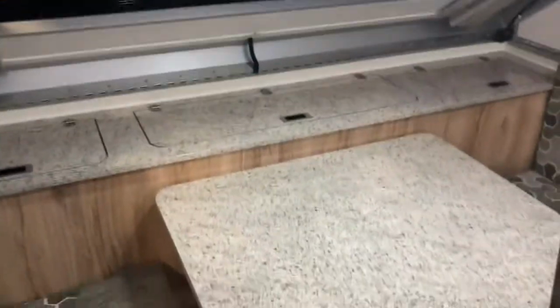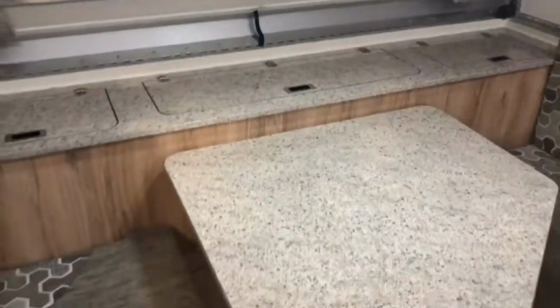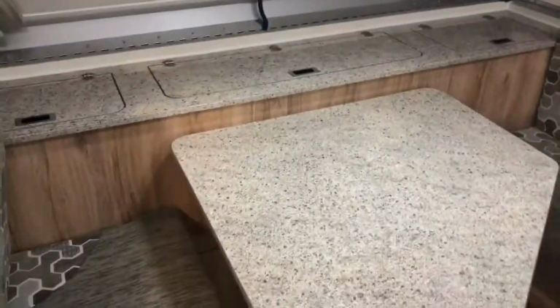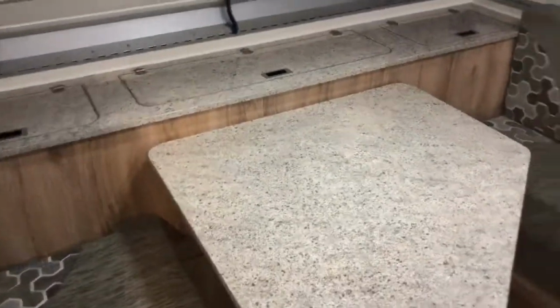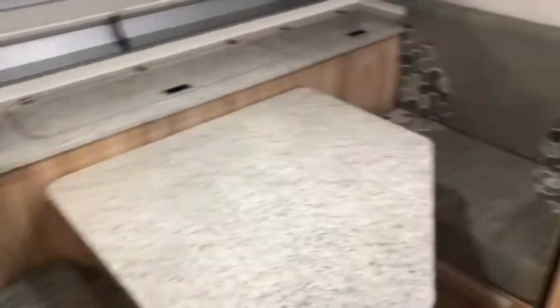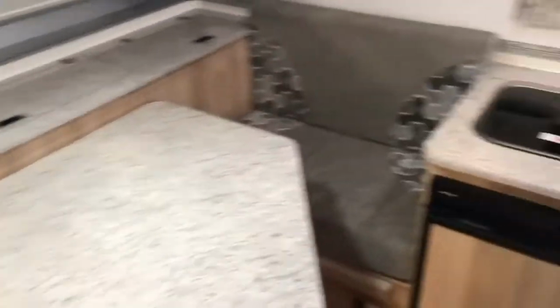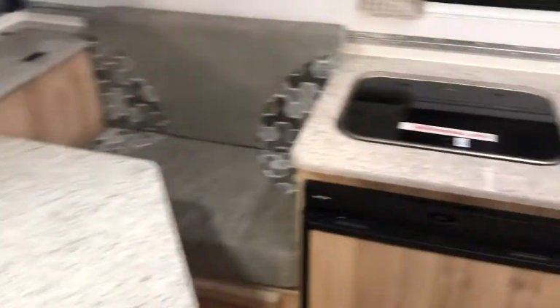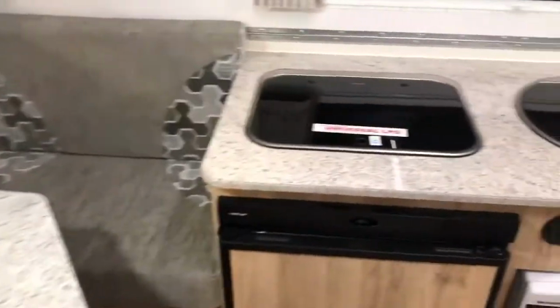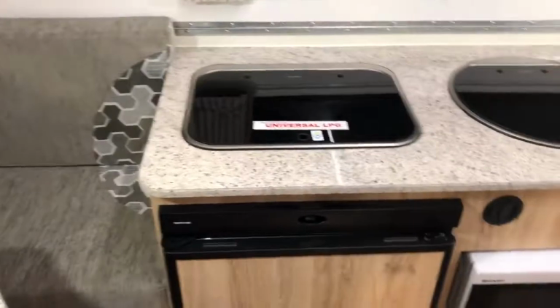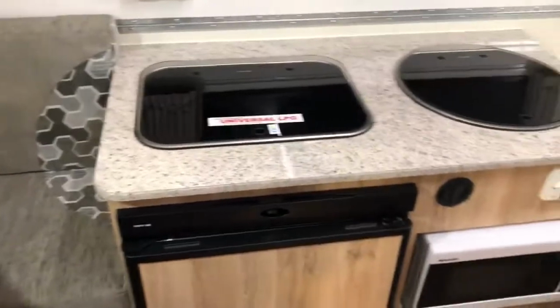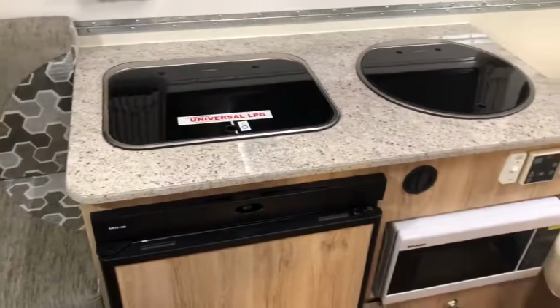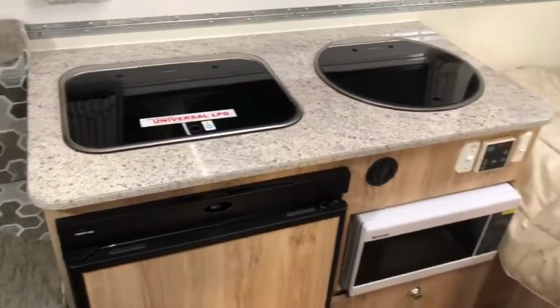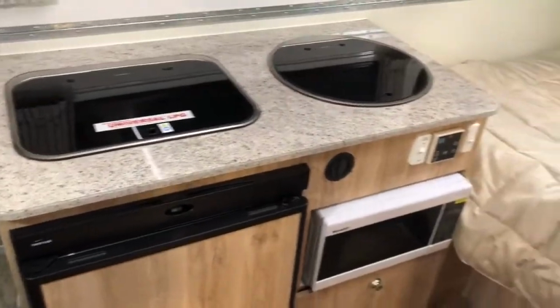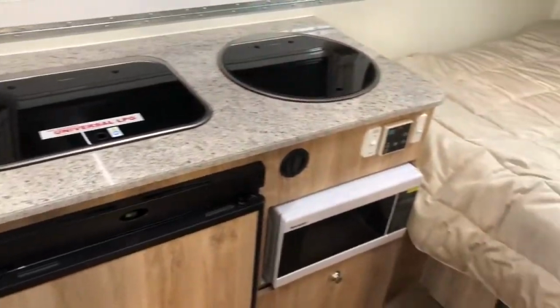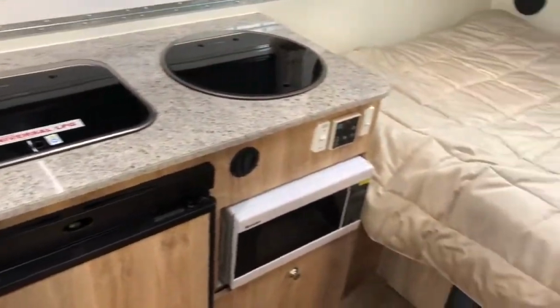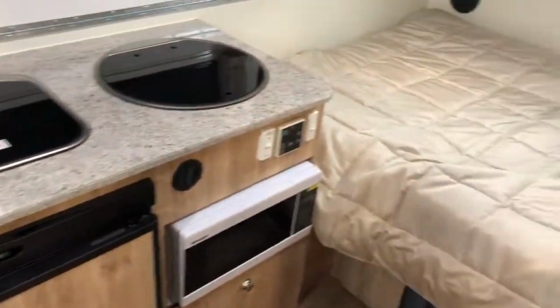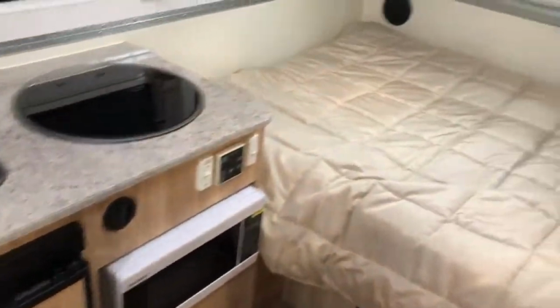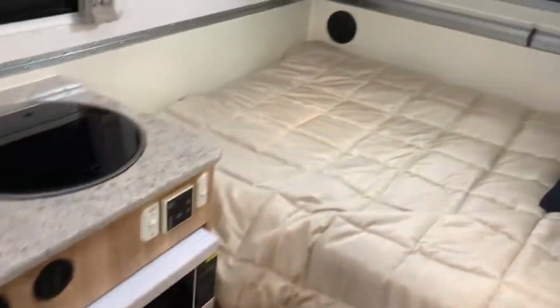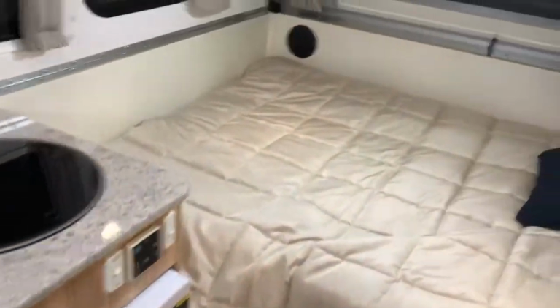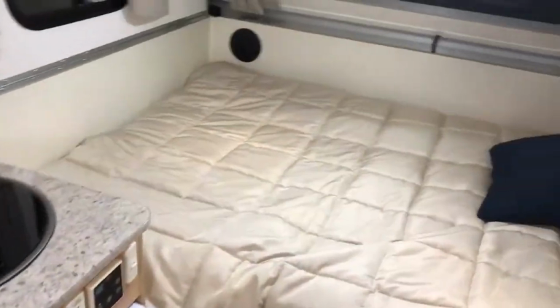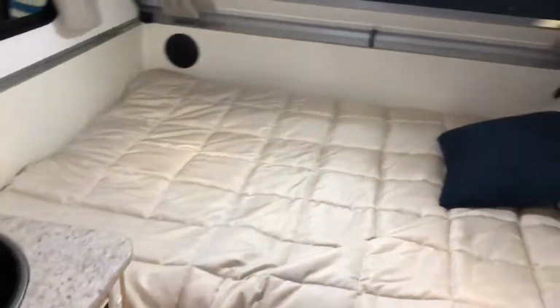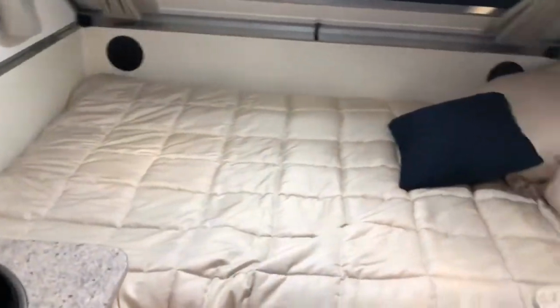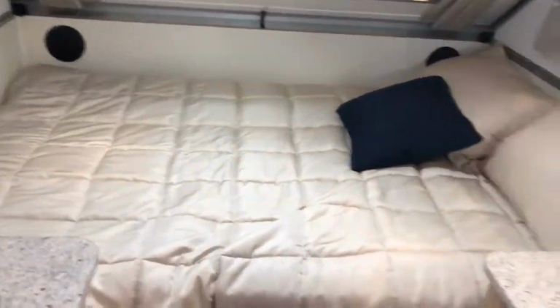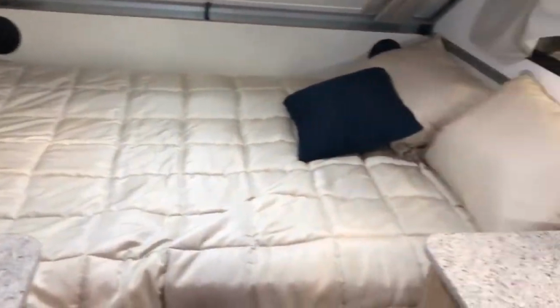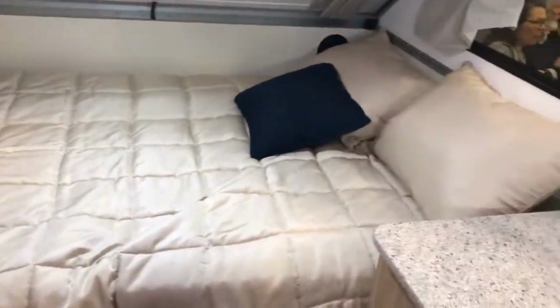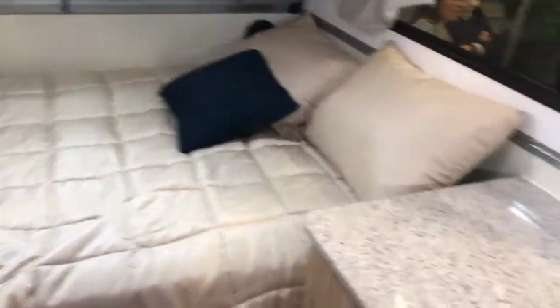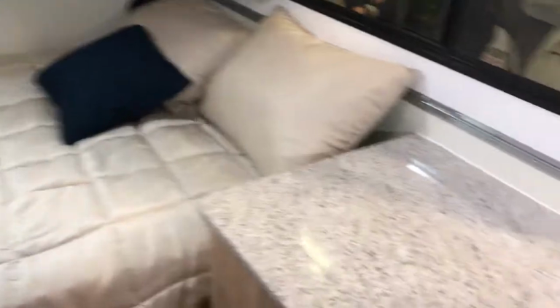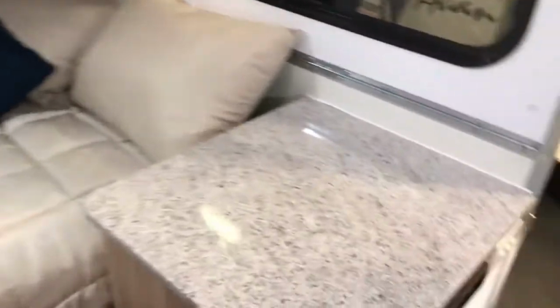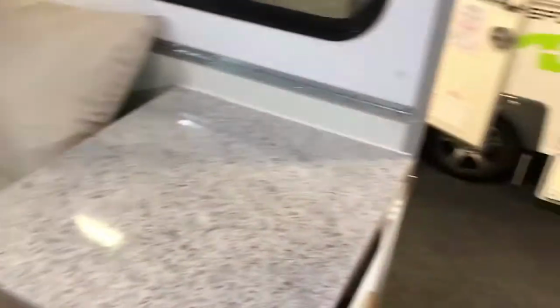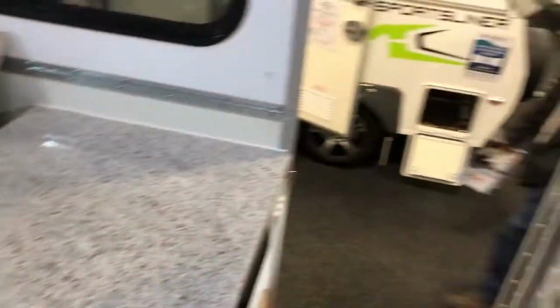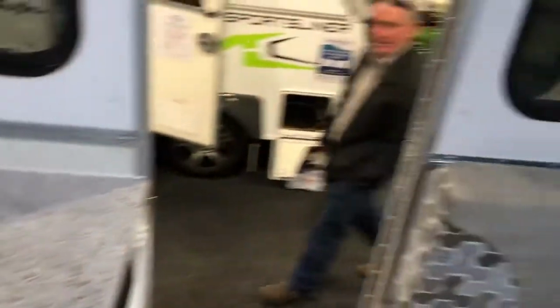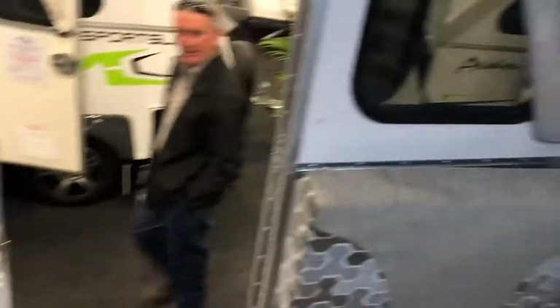It has dining, fridge, stove, sink, microwave, a nice big bed, and comes with a stereo.